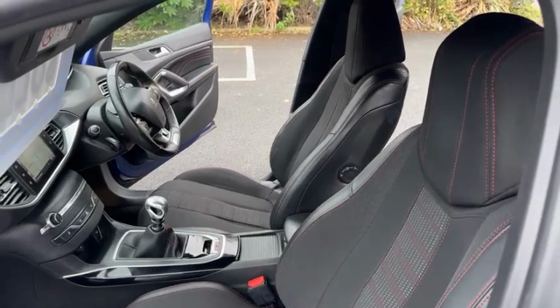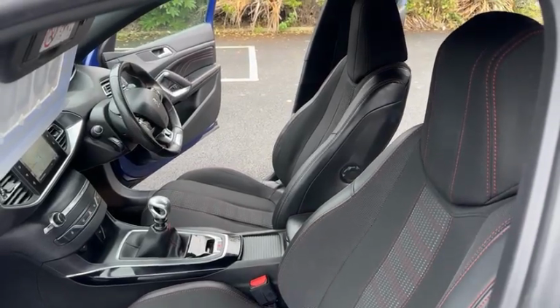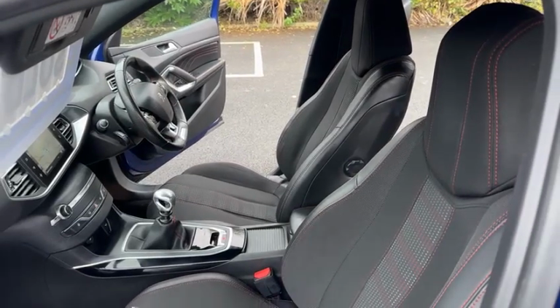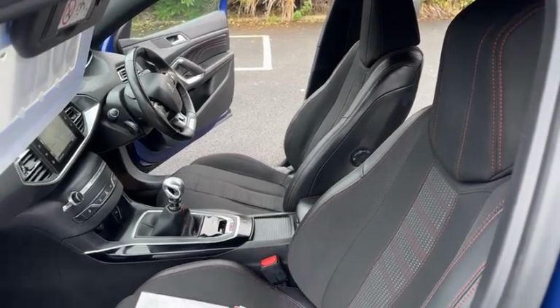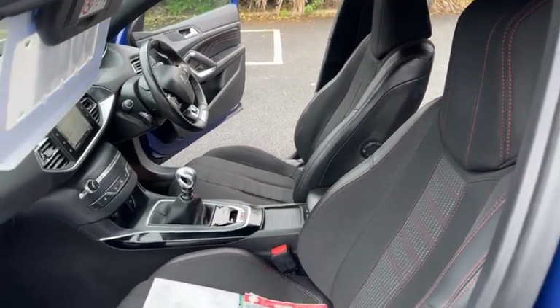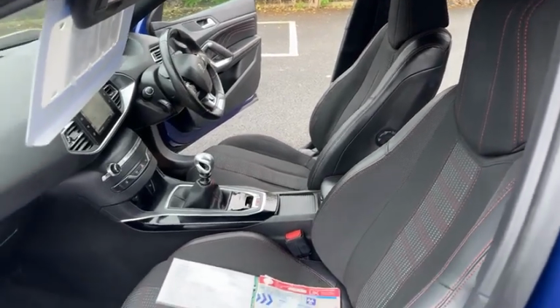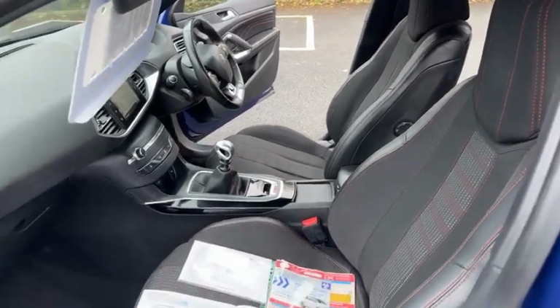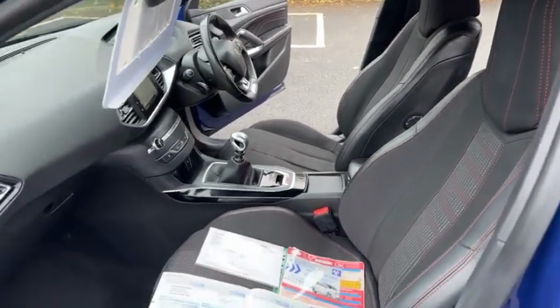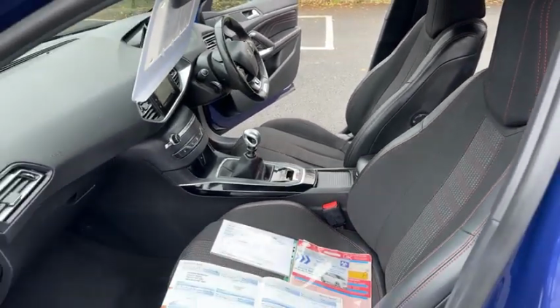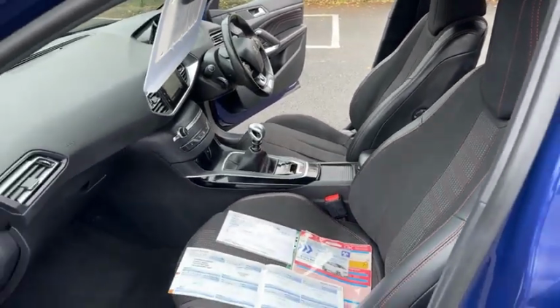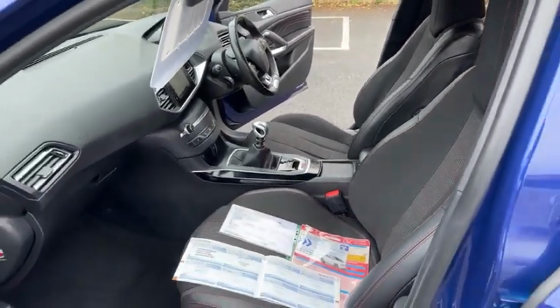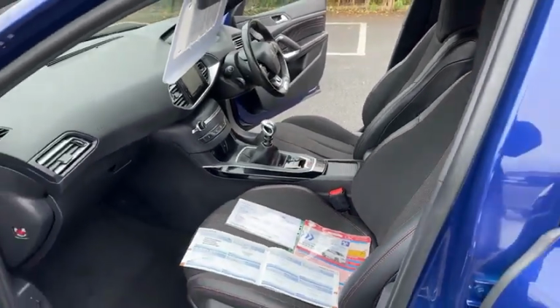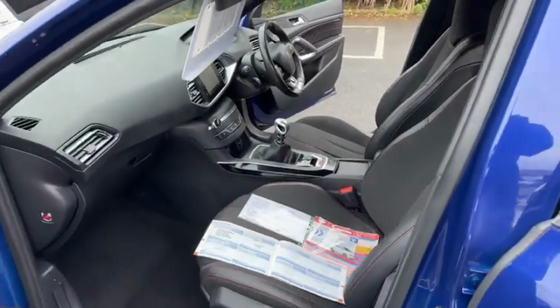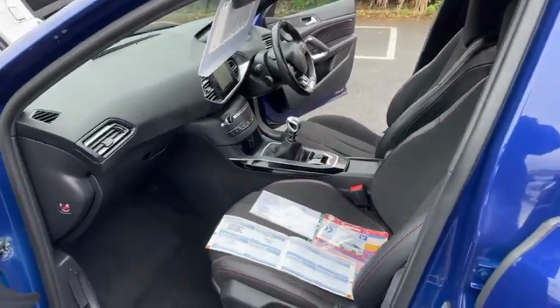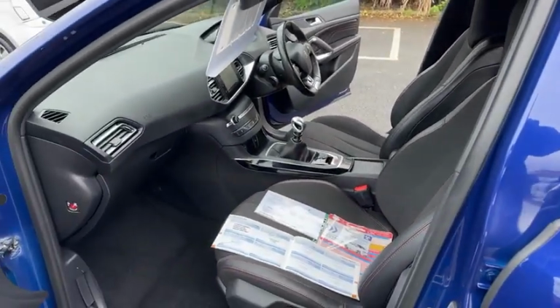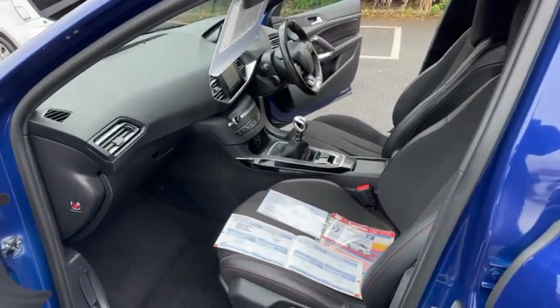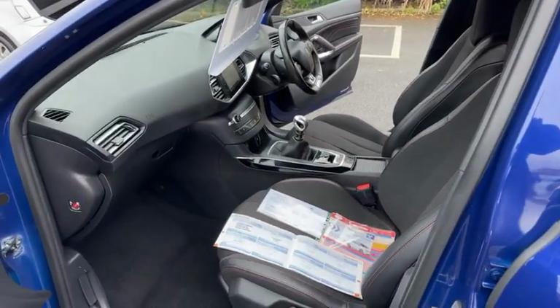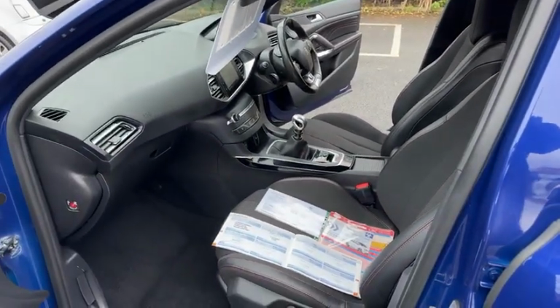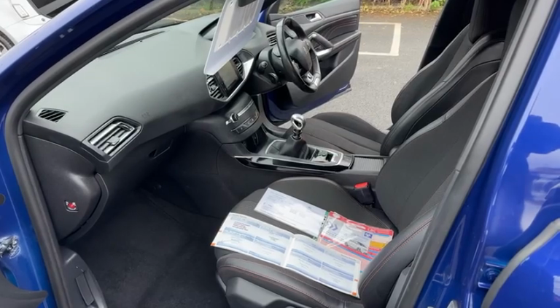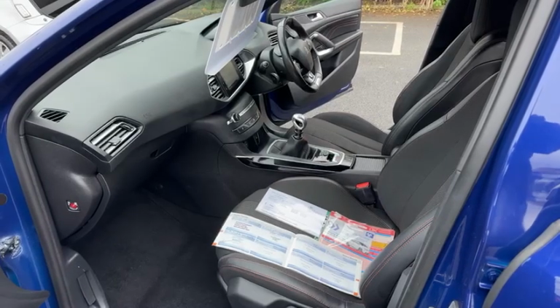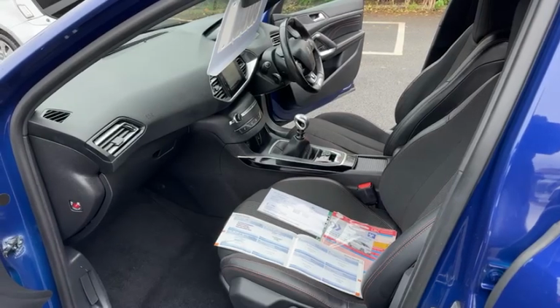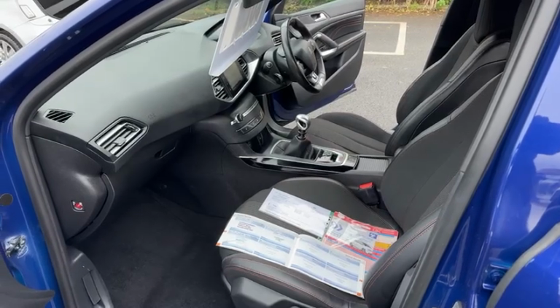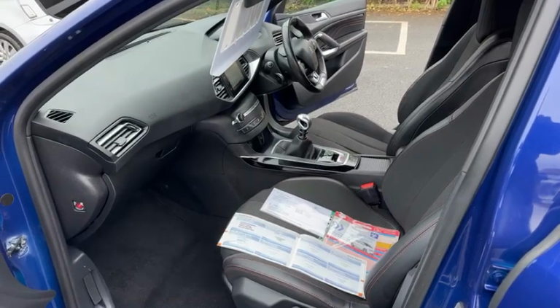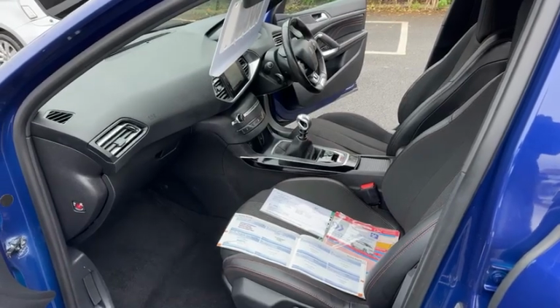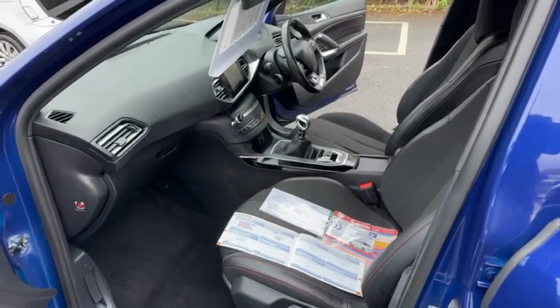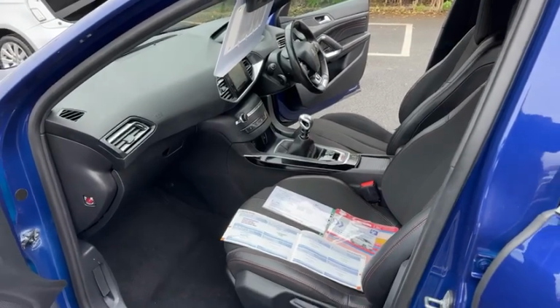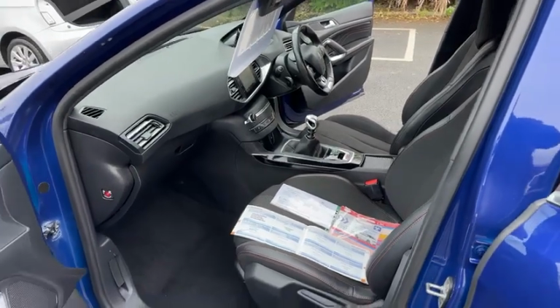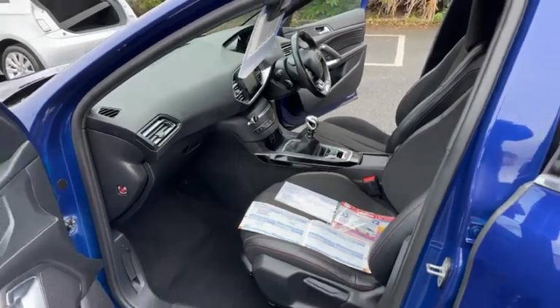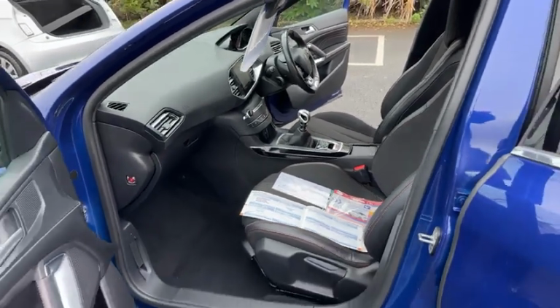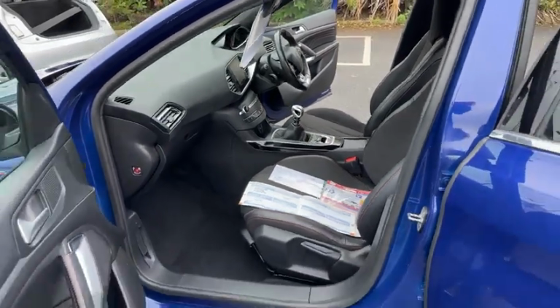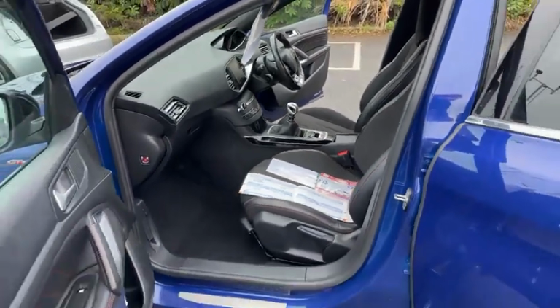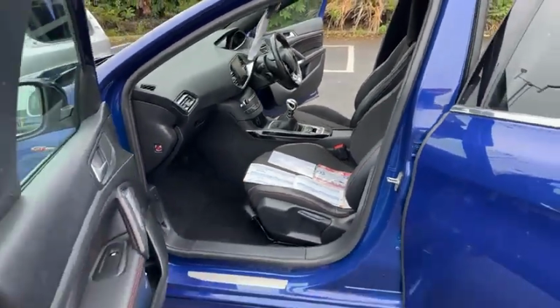You get three months warranty with the vehicle that you can use throughout the UK, or alternatively you can increase that to 12 months with the AA, and that is at a cost of £299.